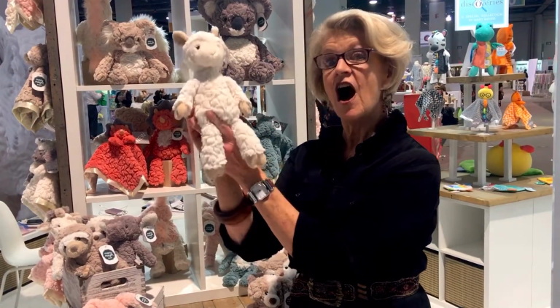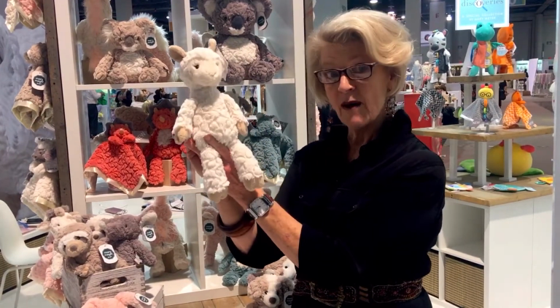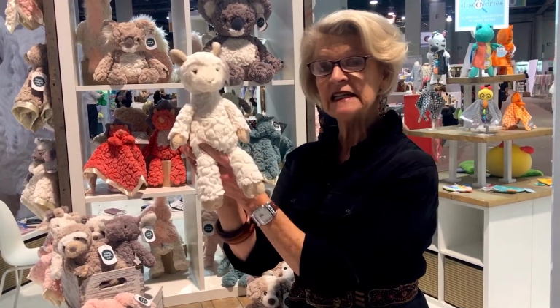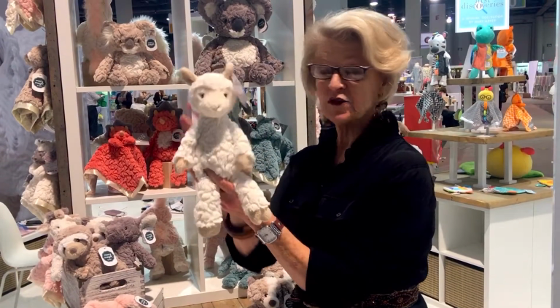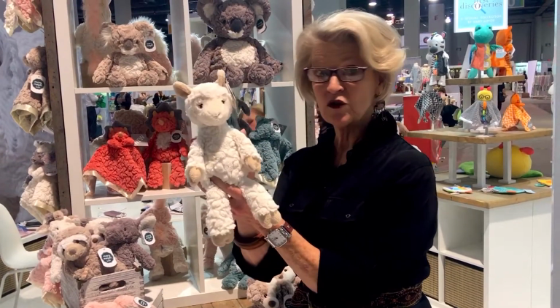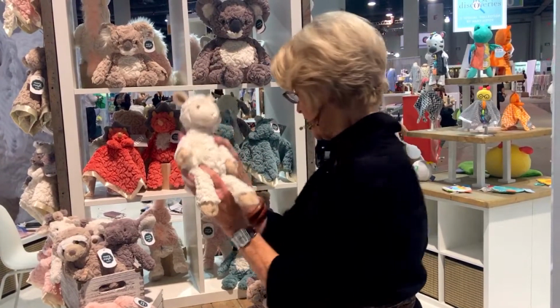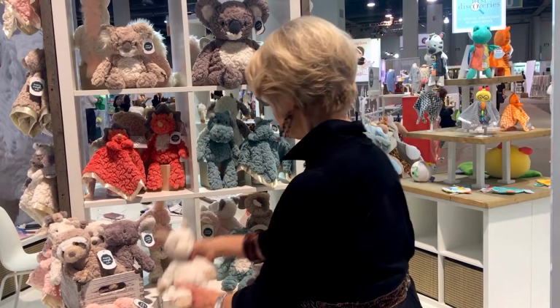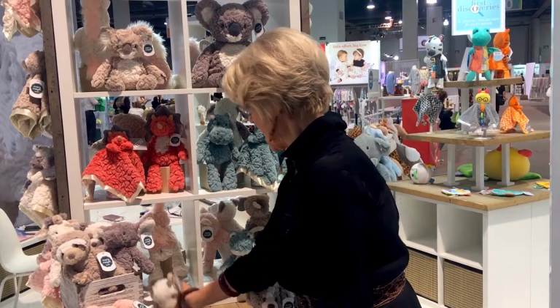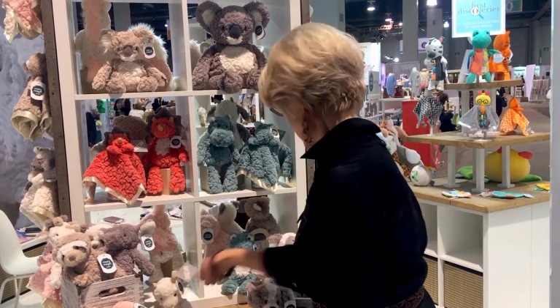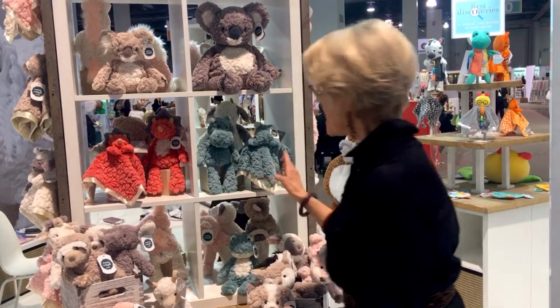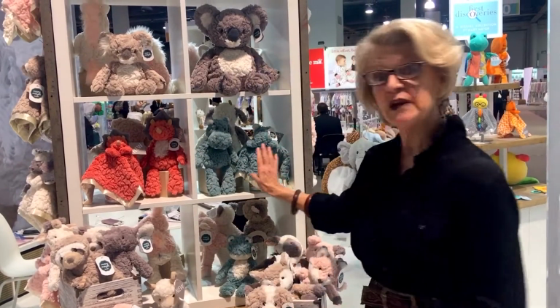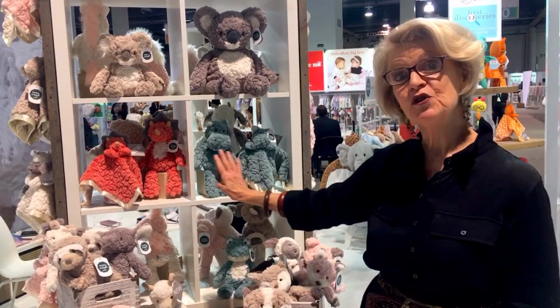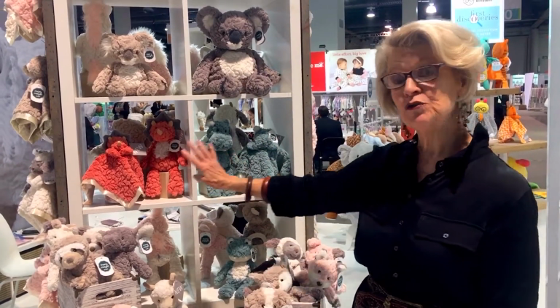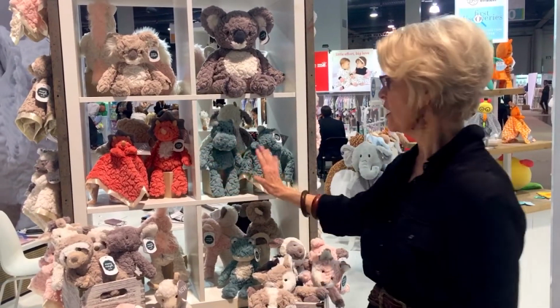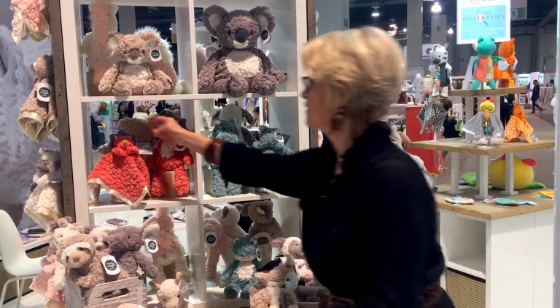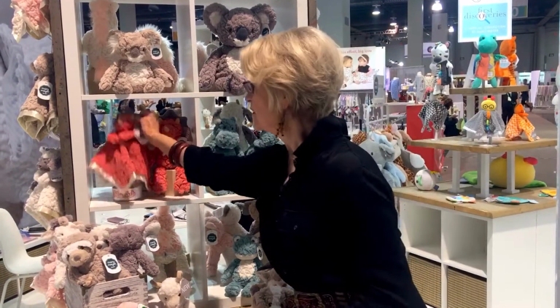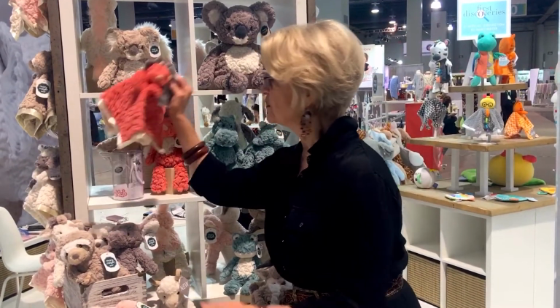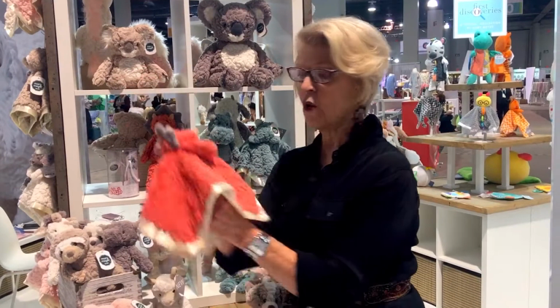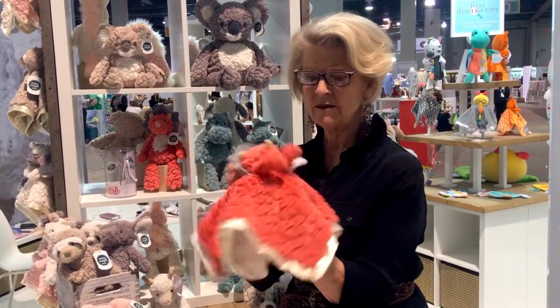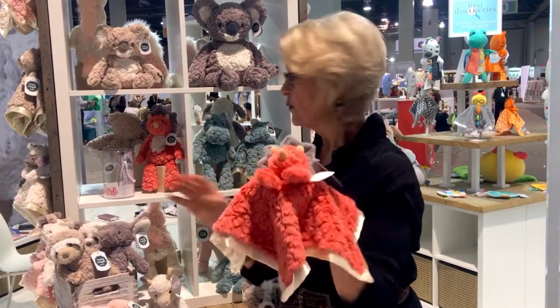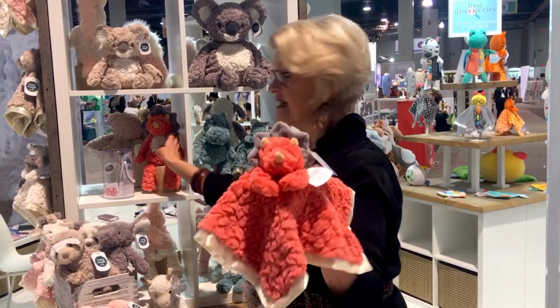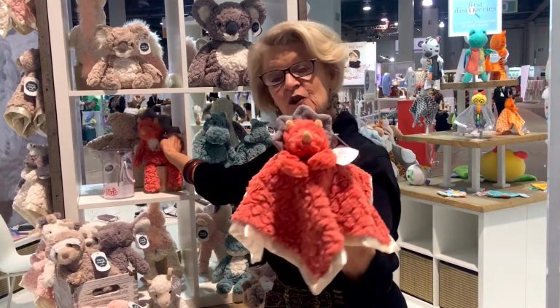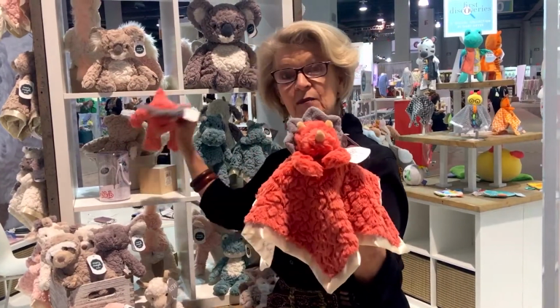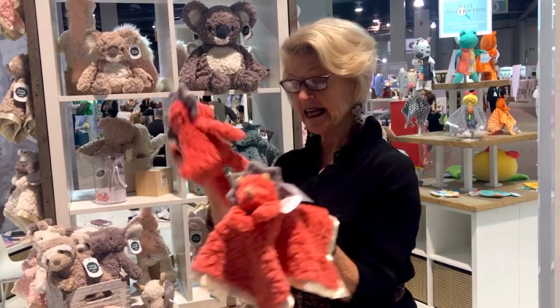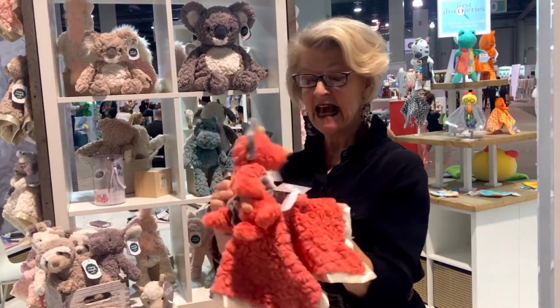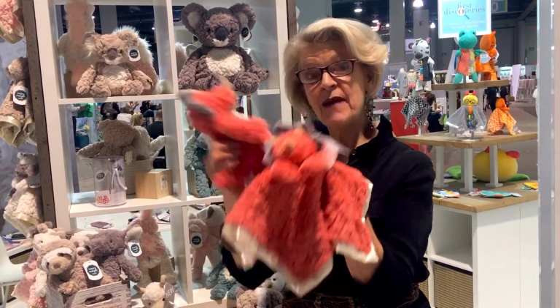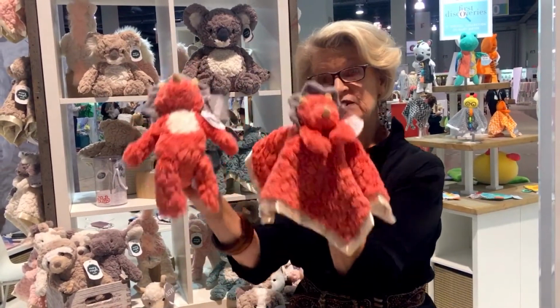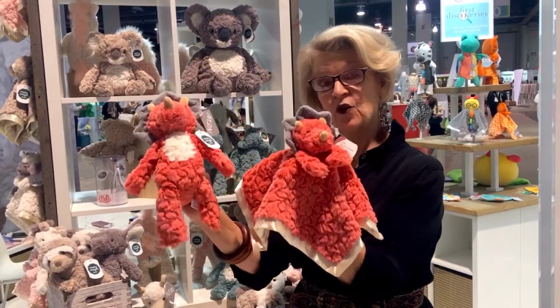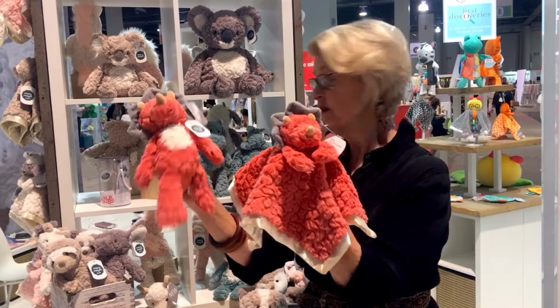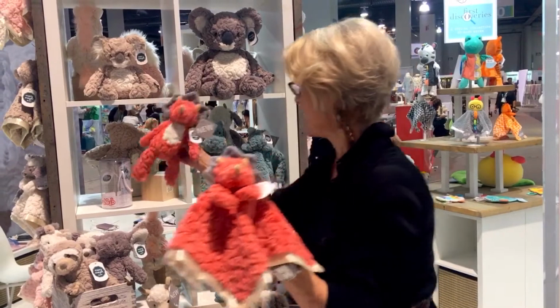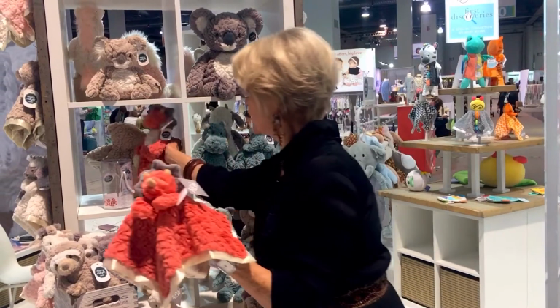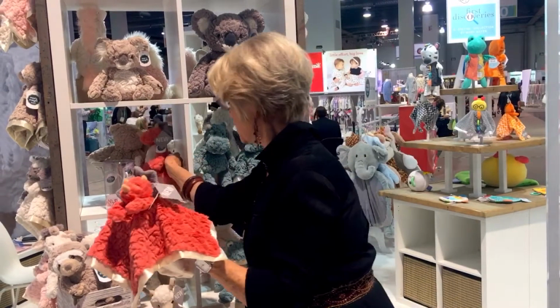A llama in the traditional cream color. And we have two new colors. This wonderful coral — we have a dinosaur in the blanket and a matching soft toy. So that's your first new color.